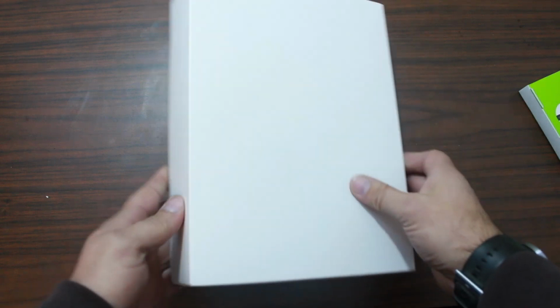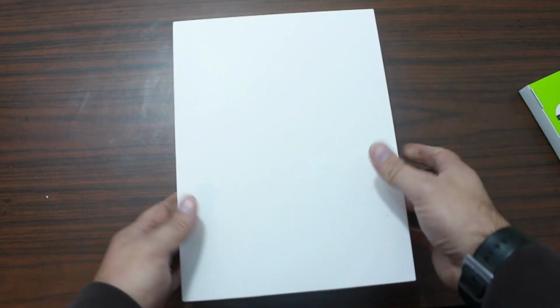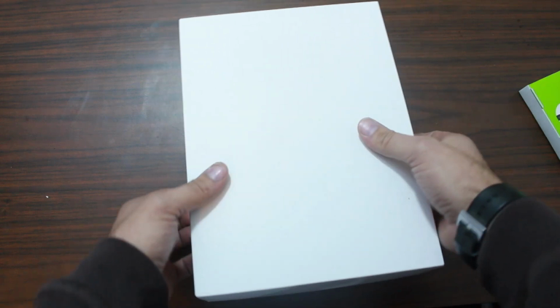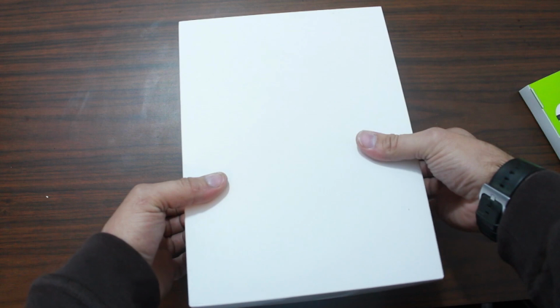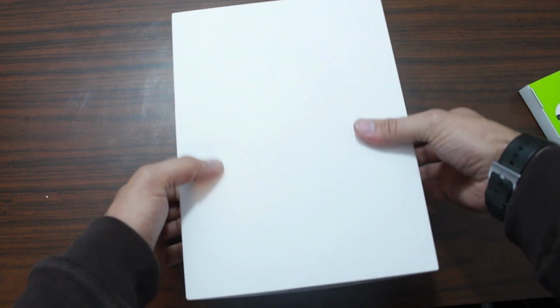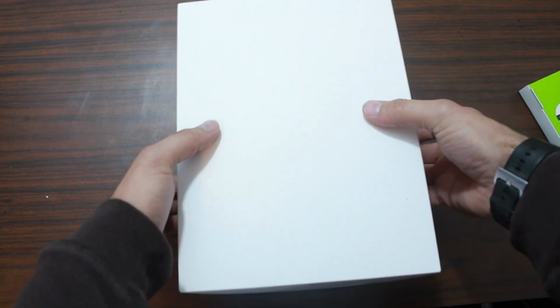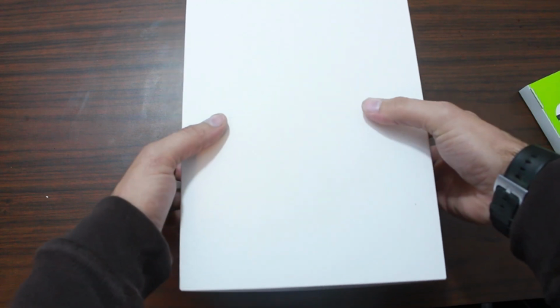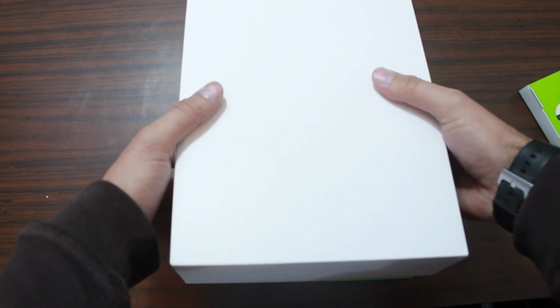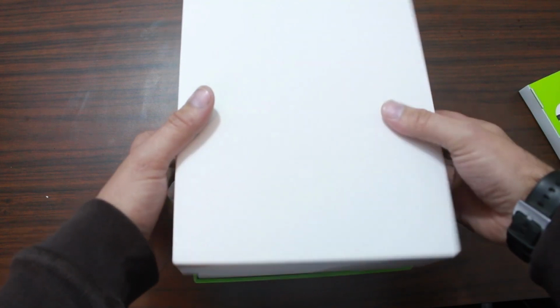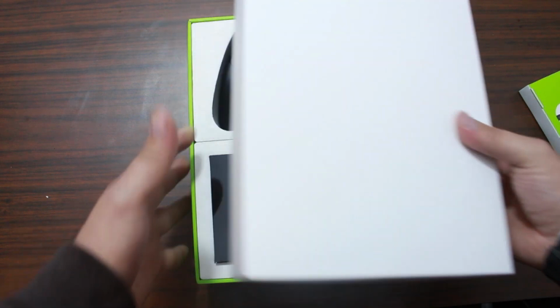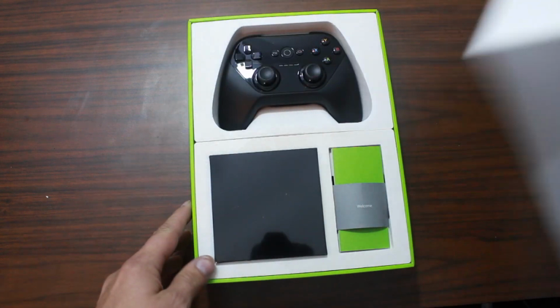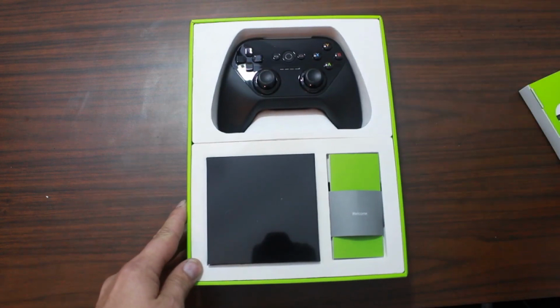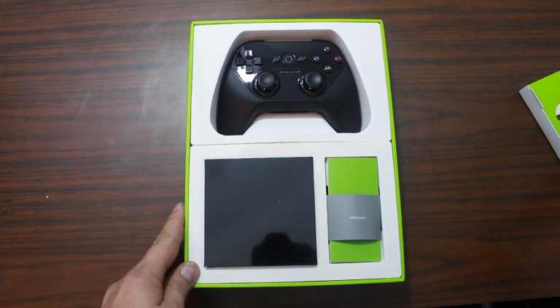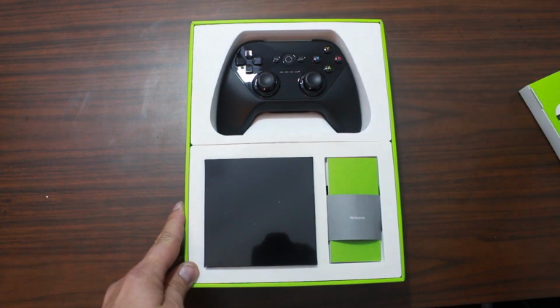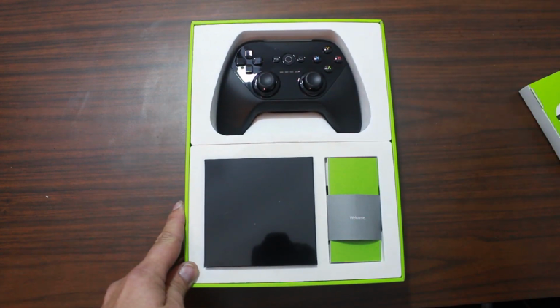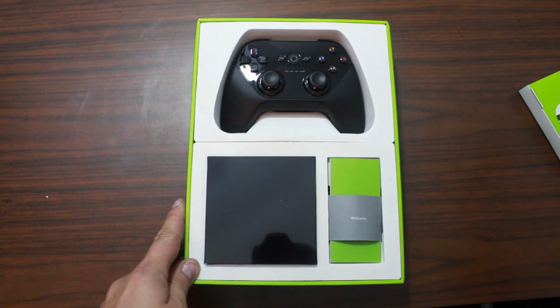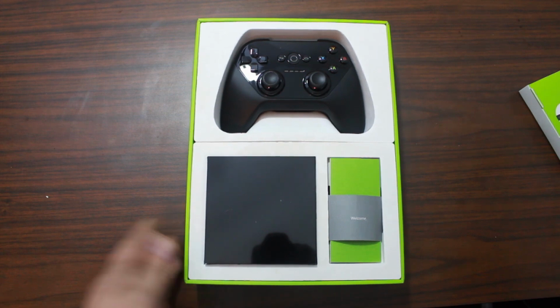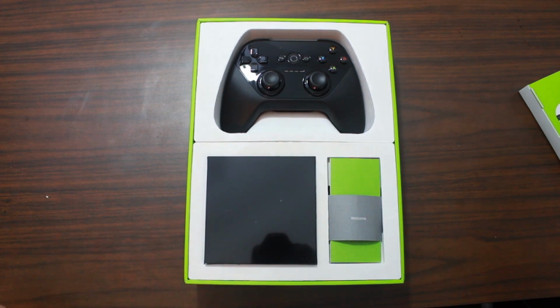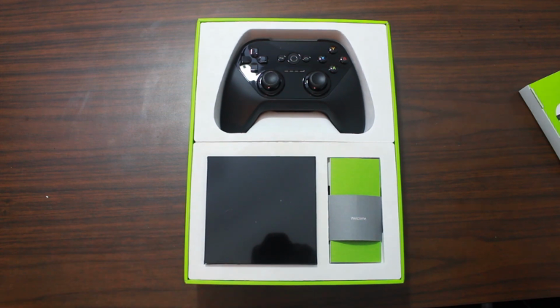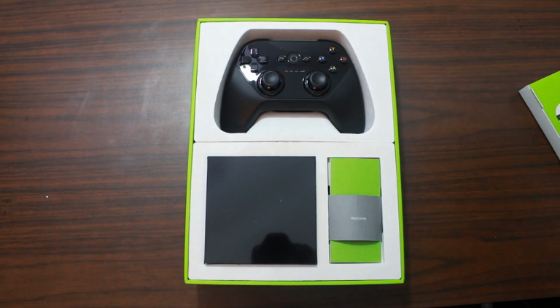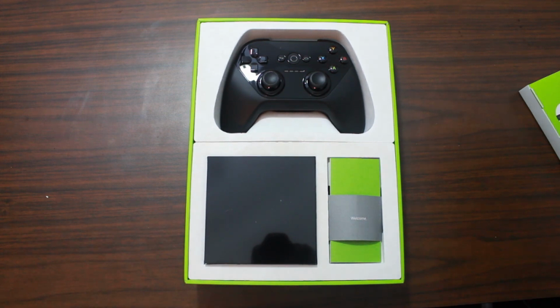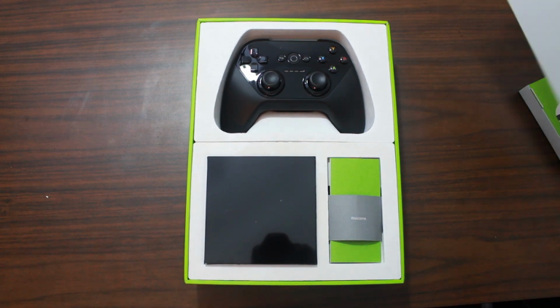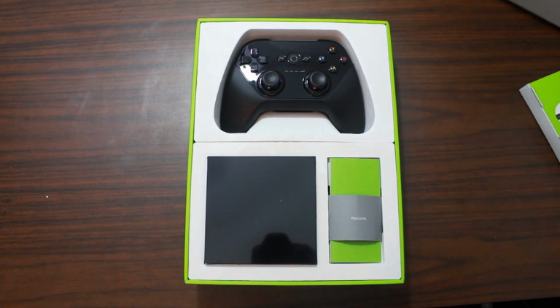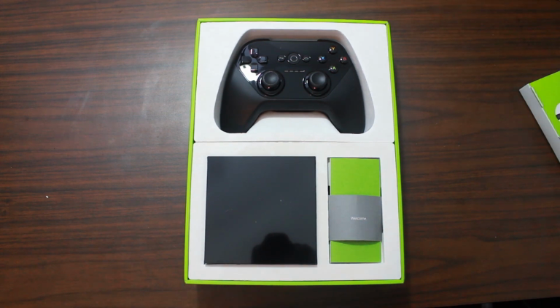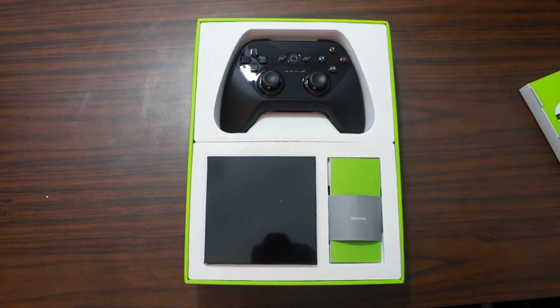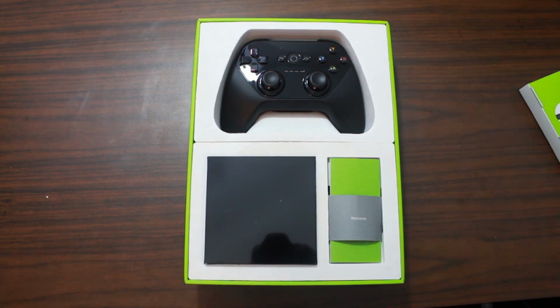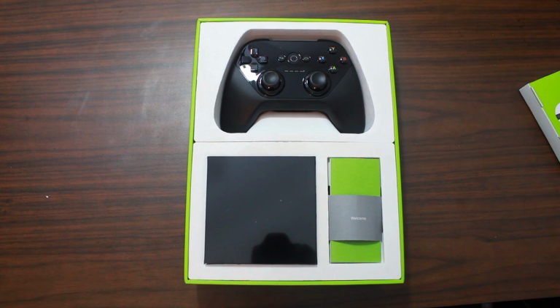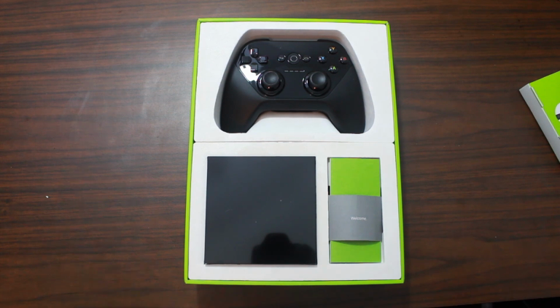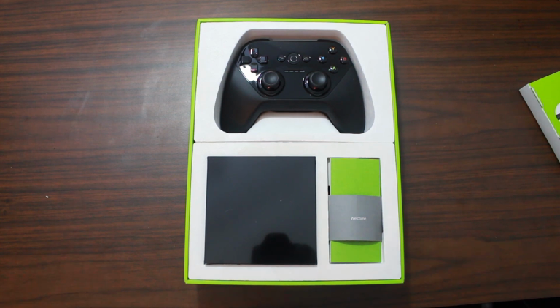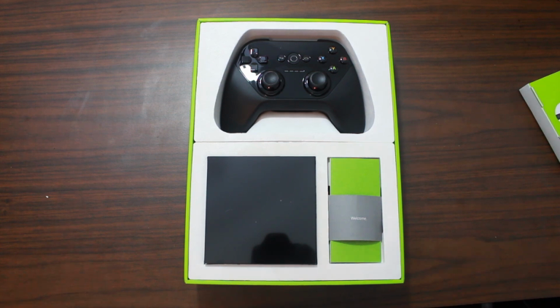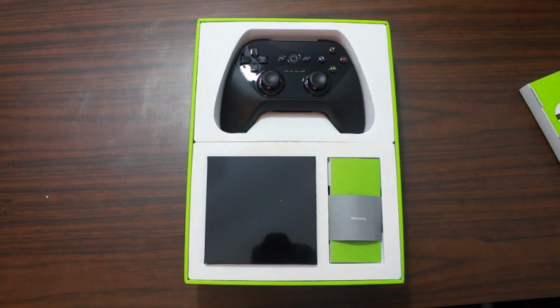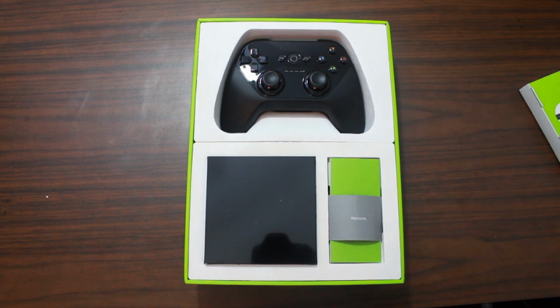Open it up slowly, carefully. What is this? This is a Nexus player. I don't think I ordered this. Where did it come from? These are the thoughts that are going through my head here.